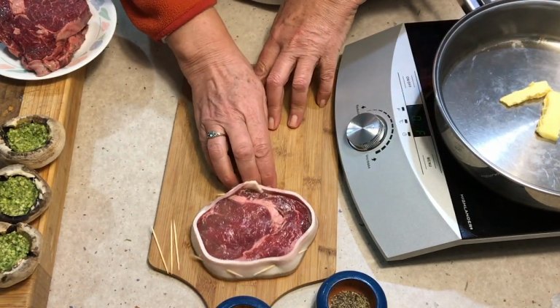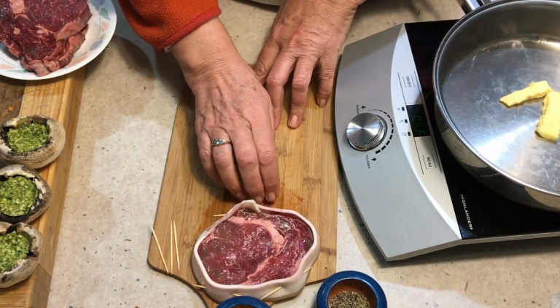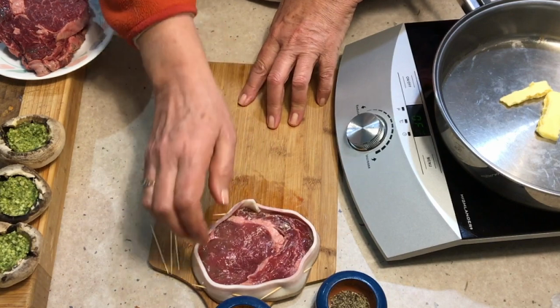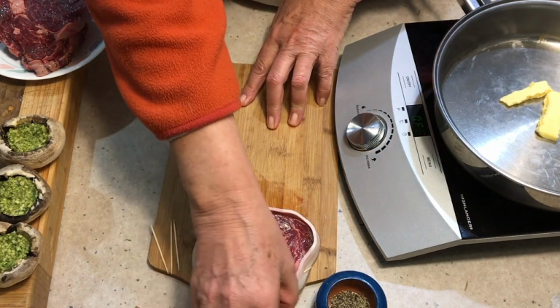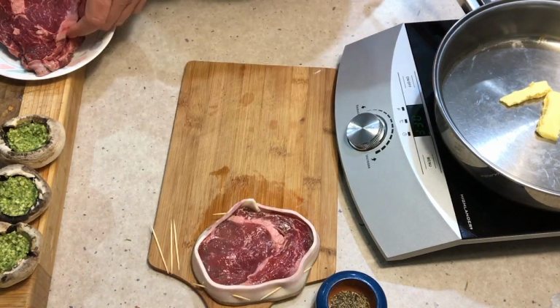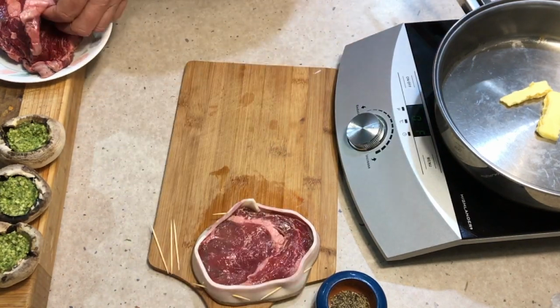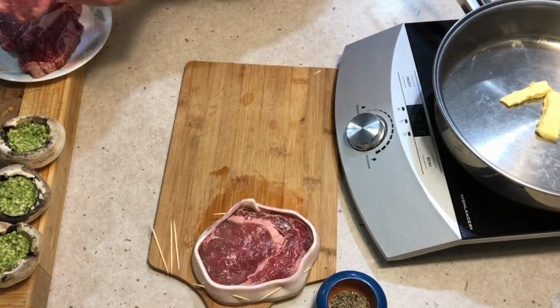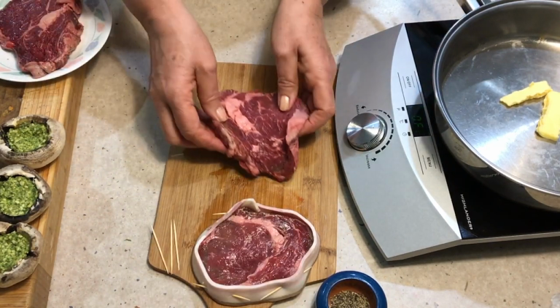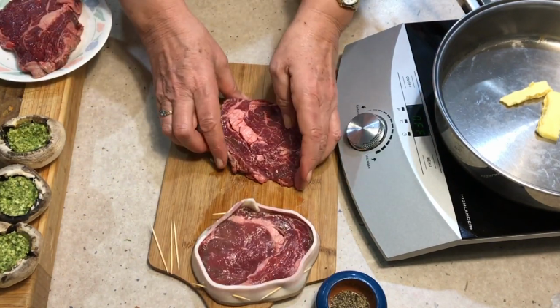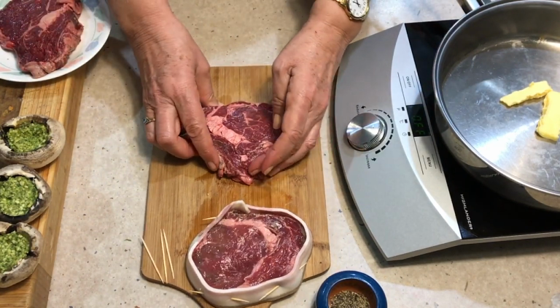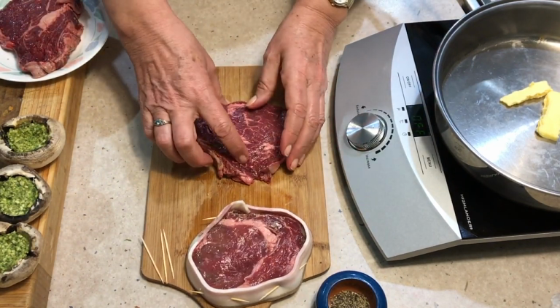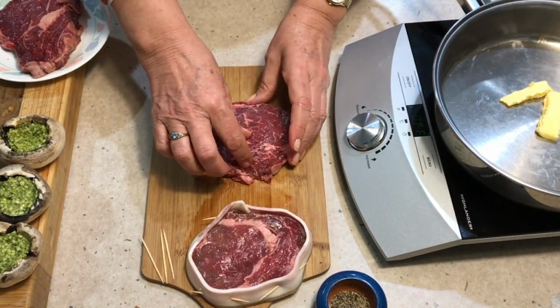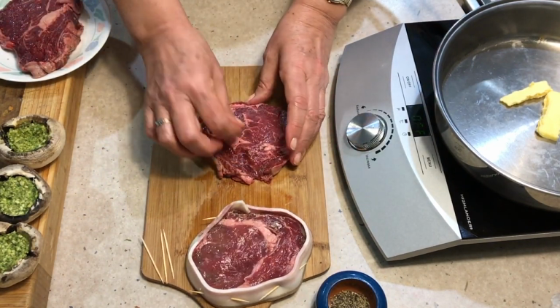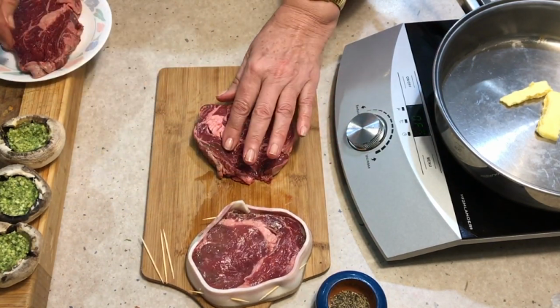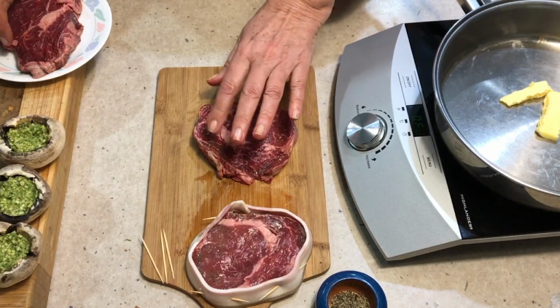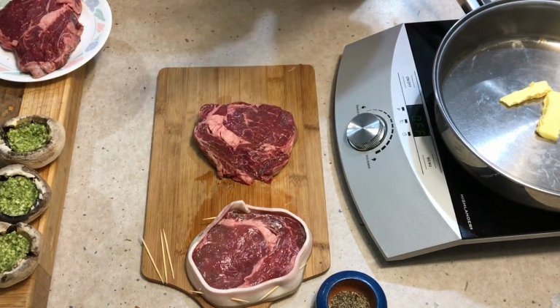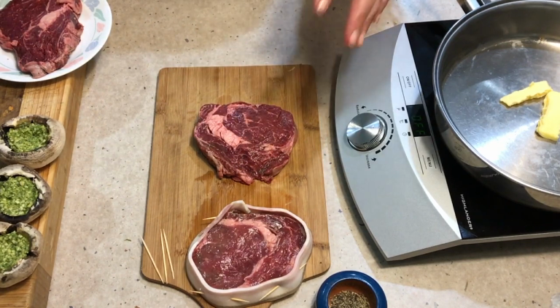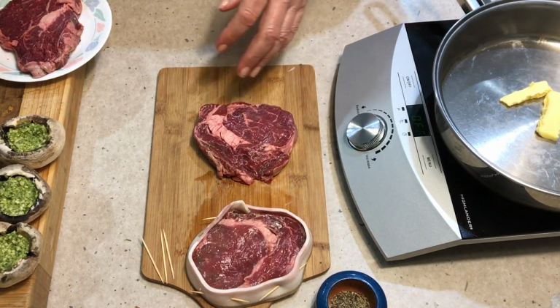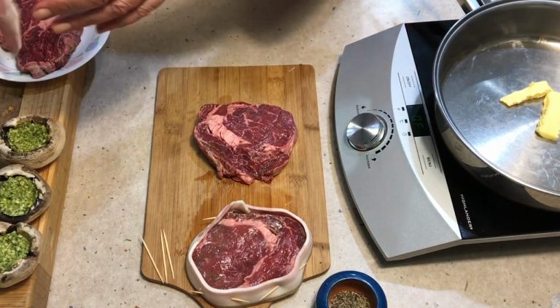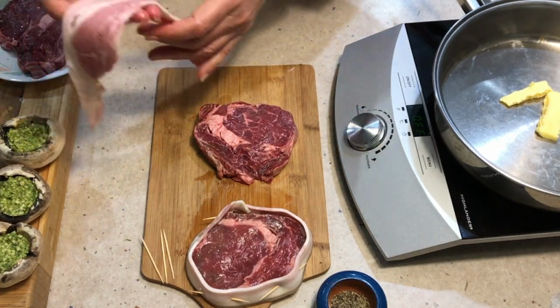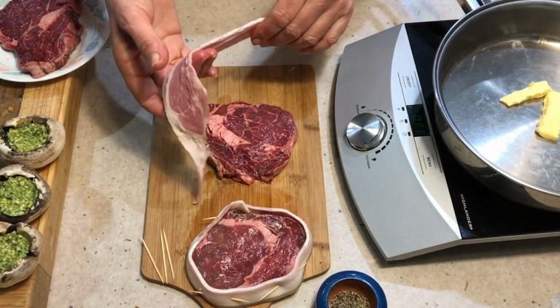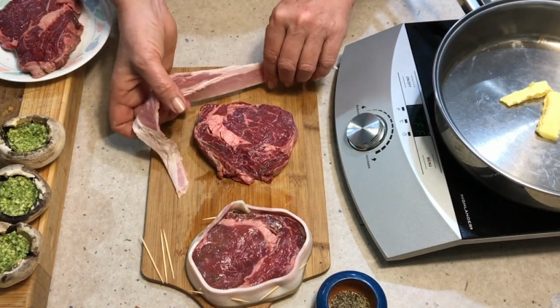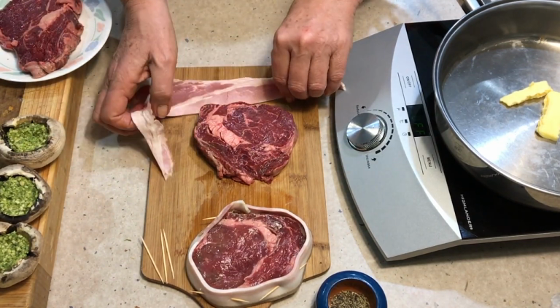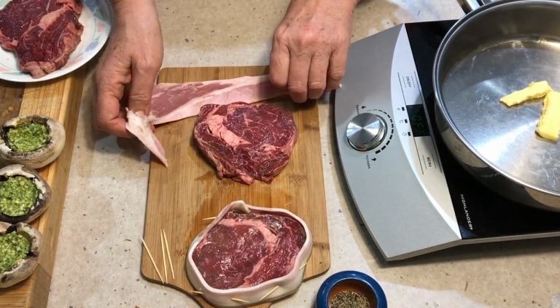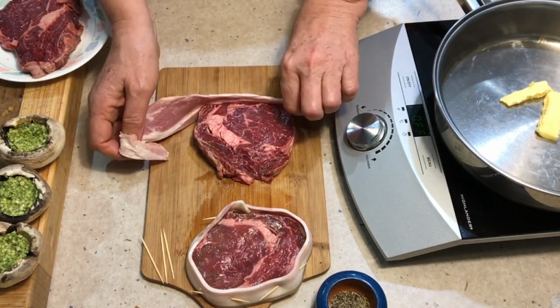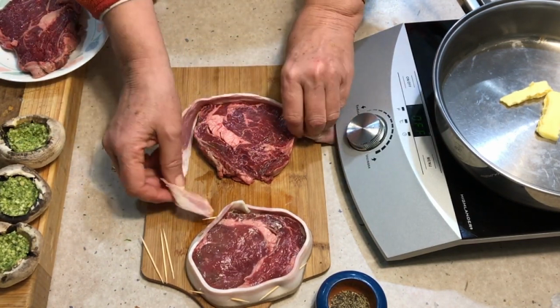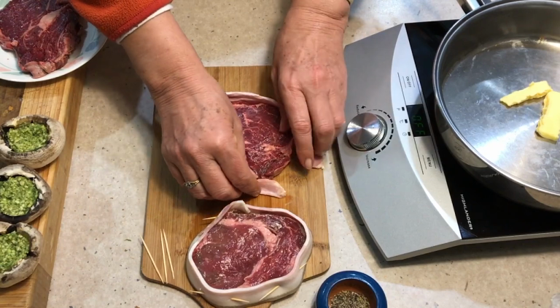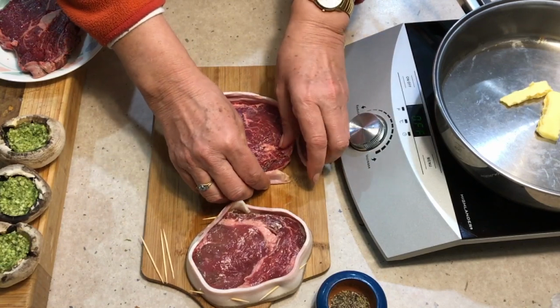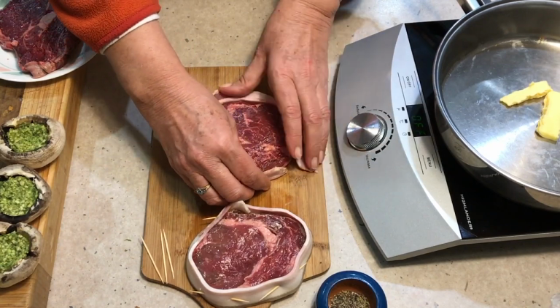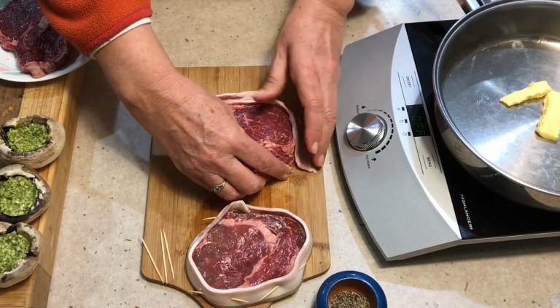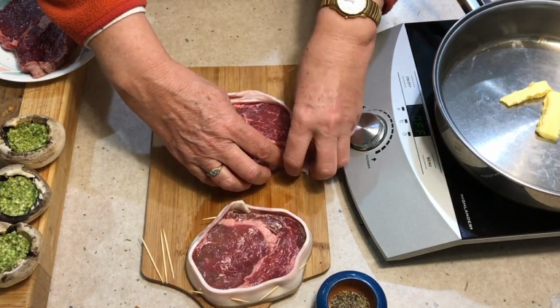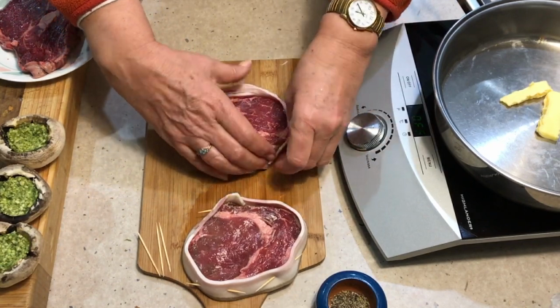So we've got that steak done. Got another one here — just lay it out. Leave the fat on it; lots of flavour in the fat. Cut it off when you eat it if that's your thing. And we just wrap our bacon around — that's a little bit short on that one.